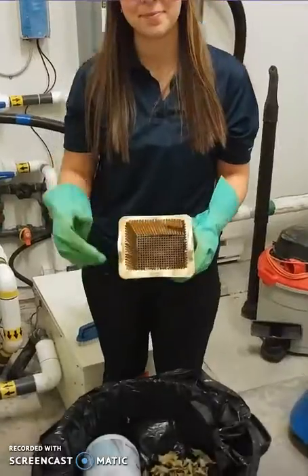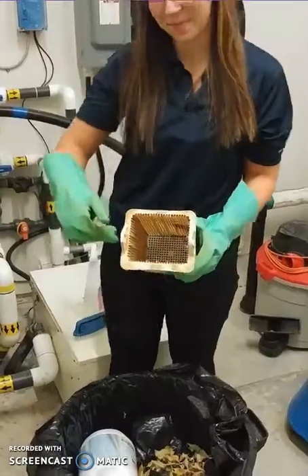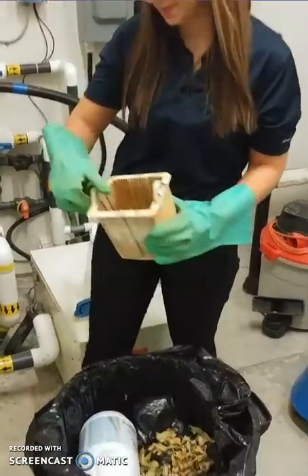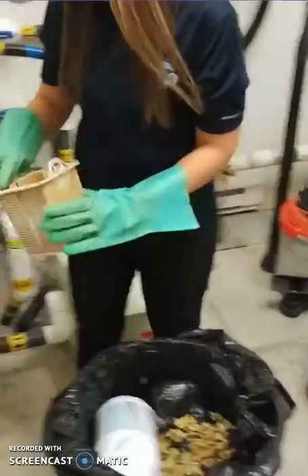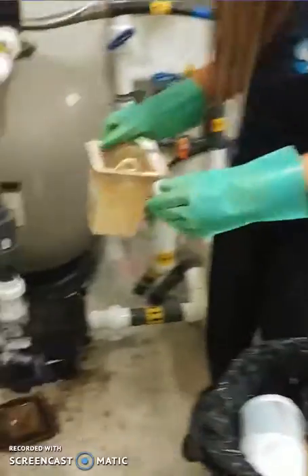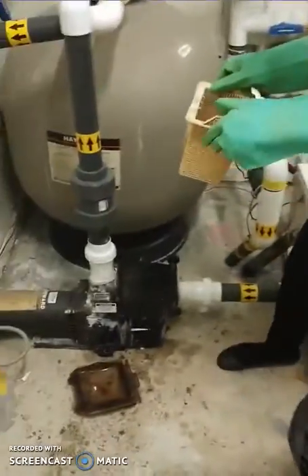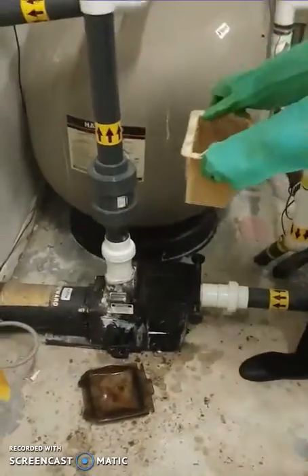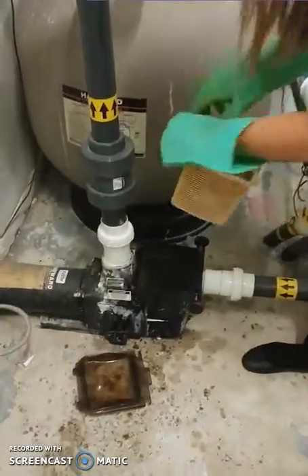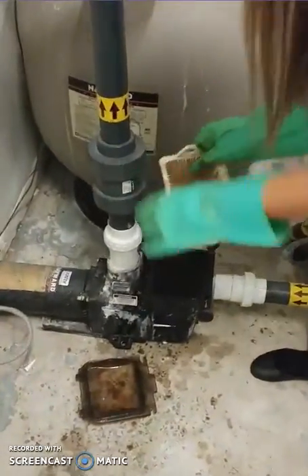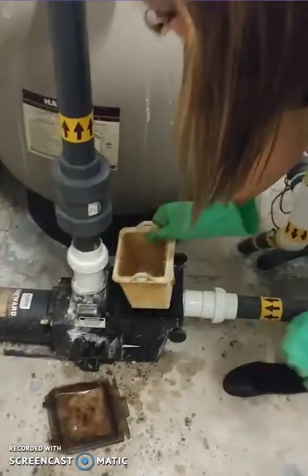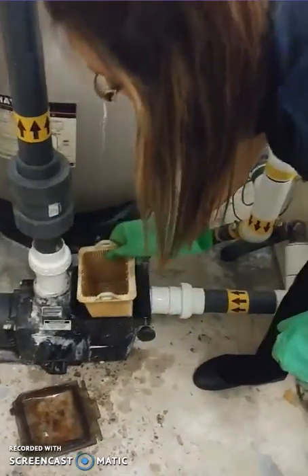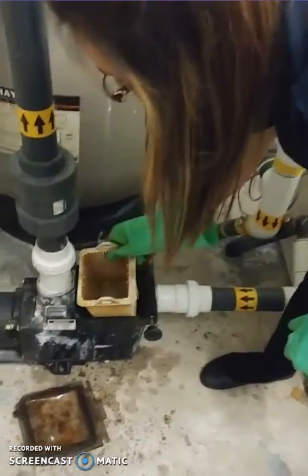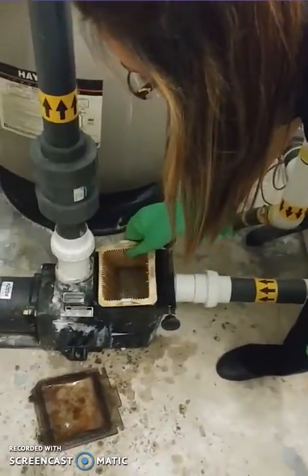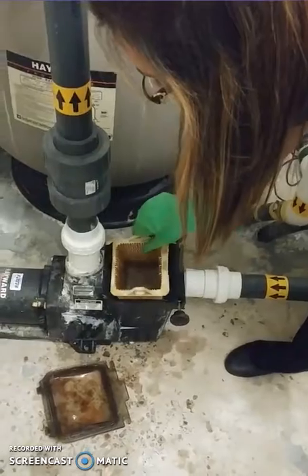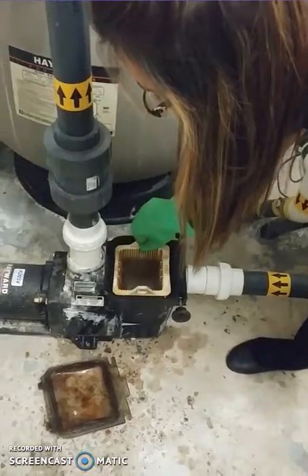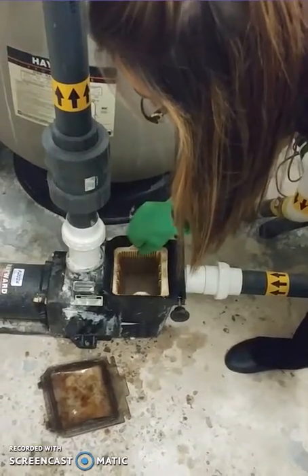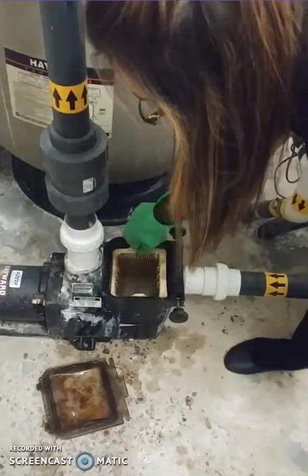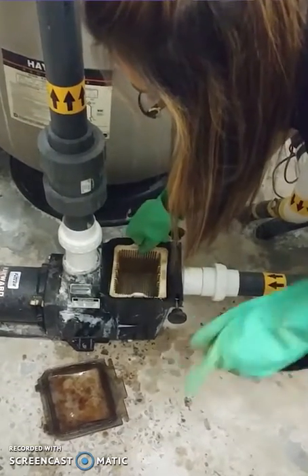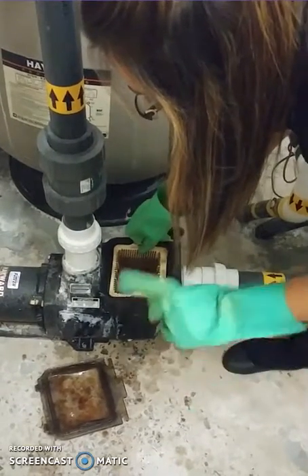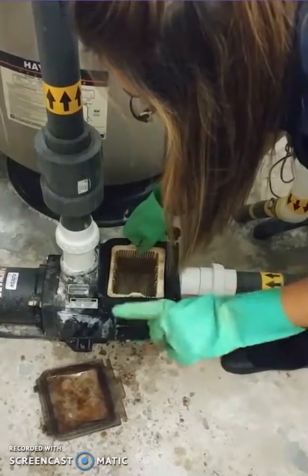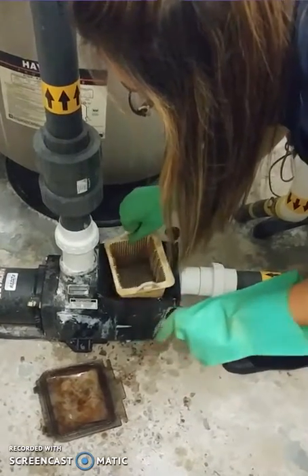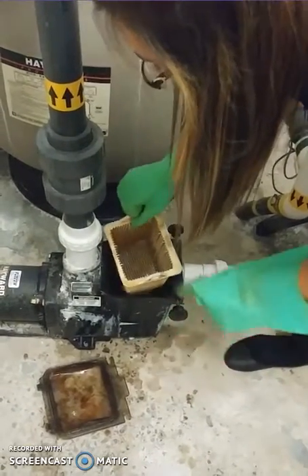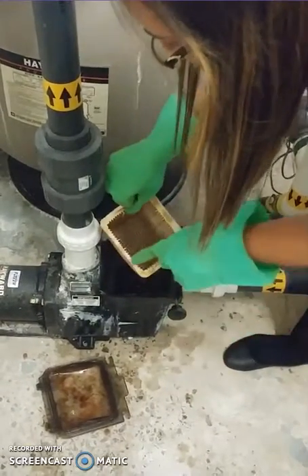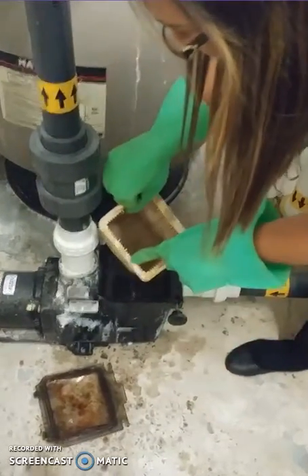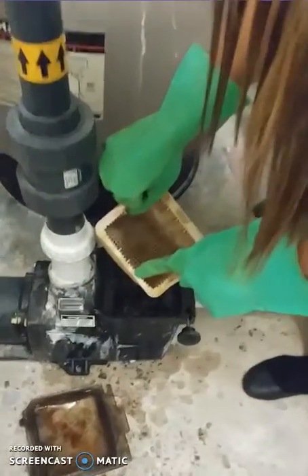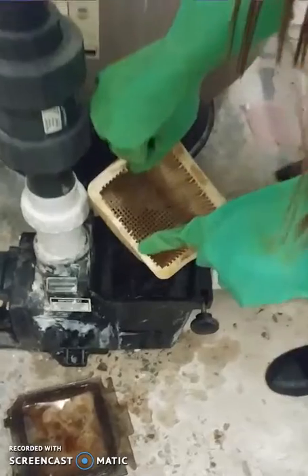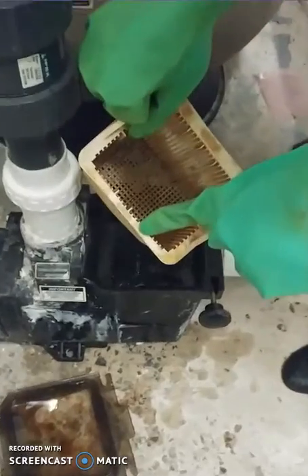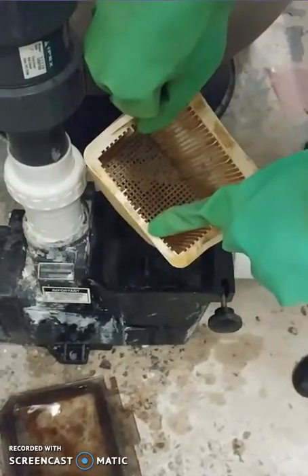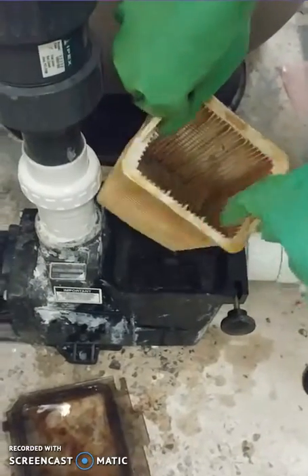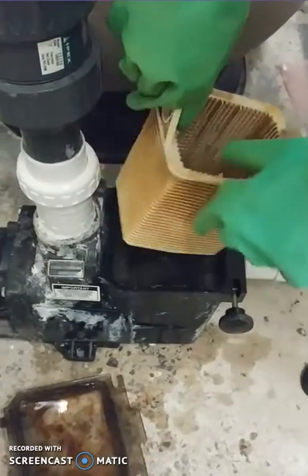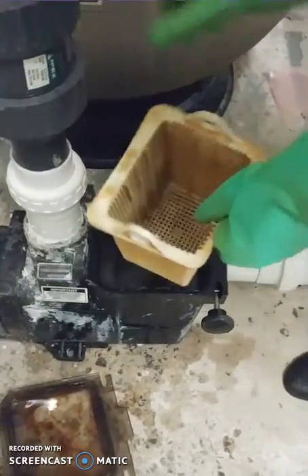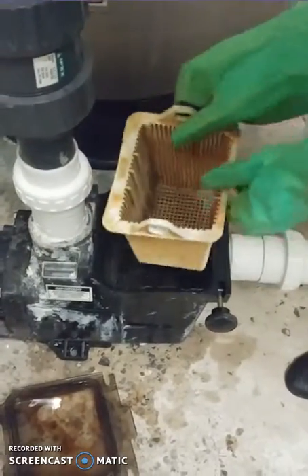Once it's clean you can put it back into the pump. You will notice there's a certain way that you need to place back the pump basket — you have to make sure that where it says 'front' you put it in the front of the pump.